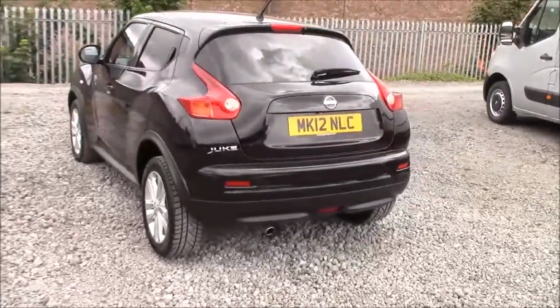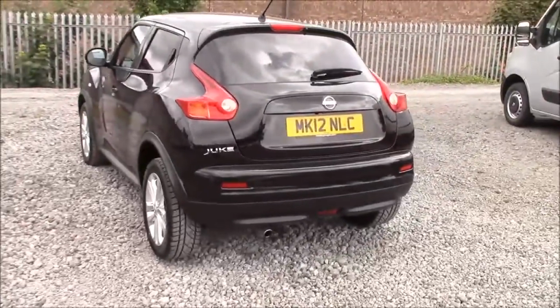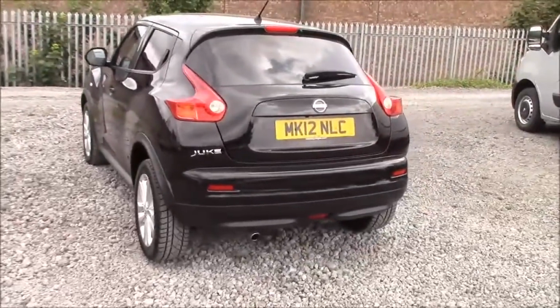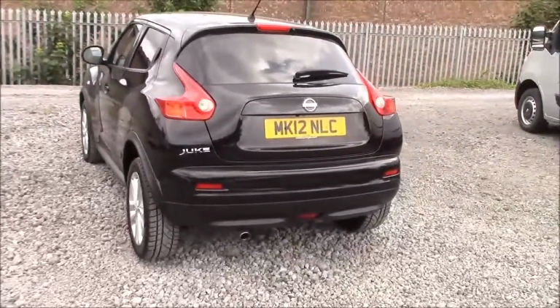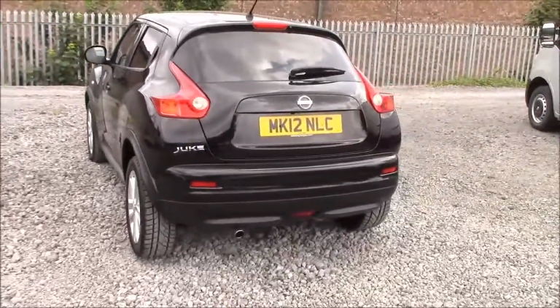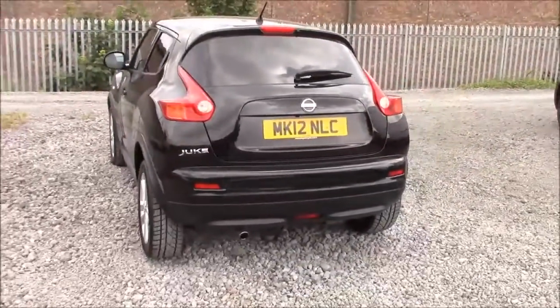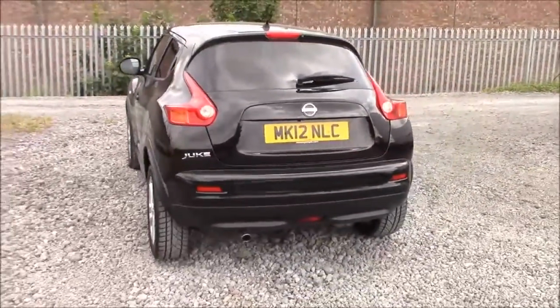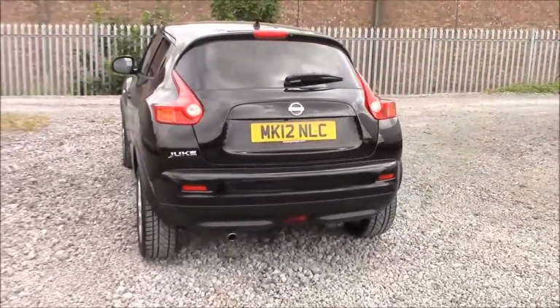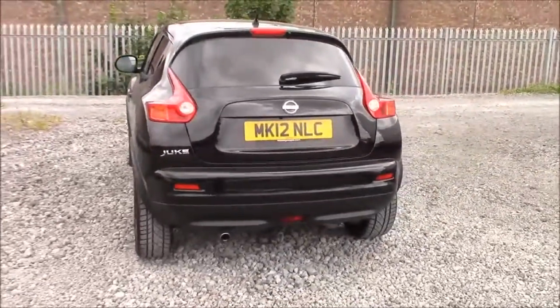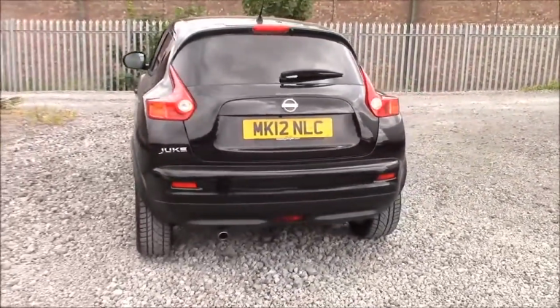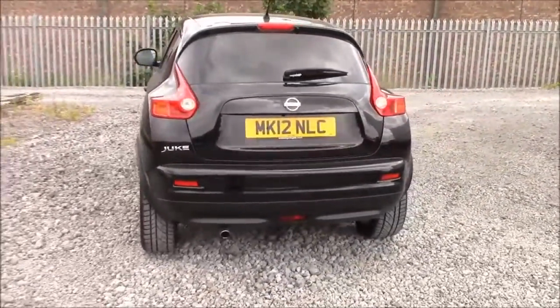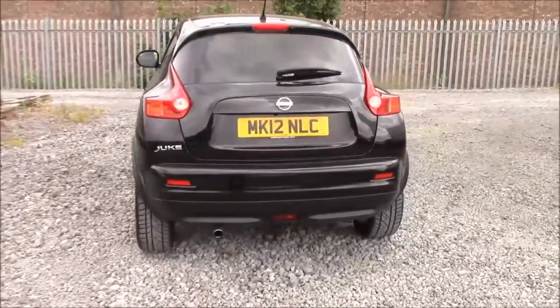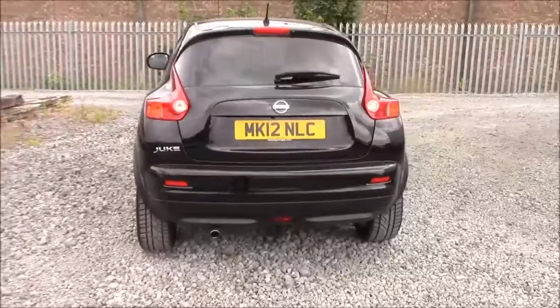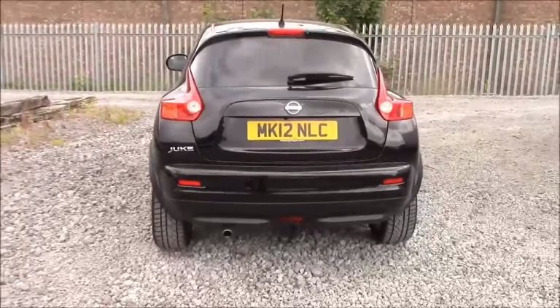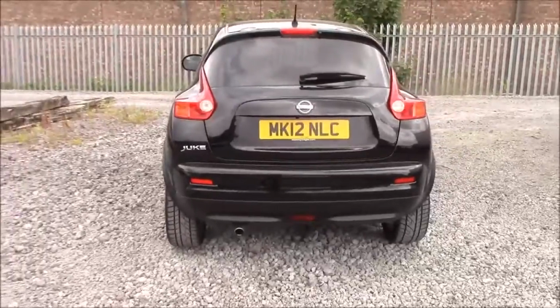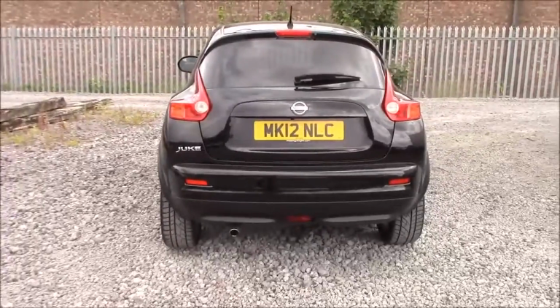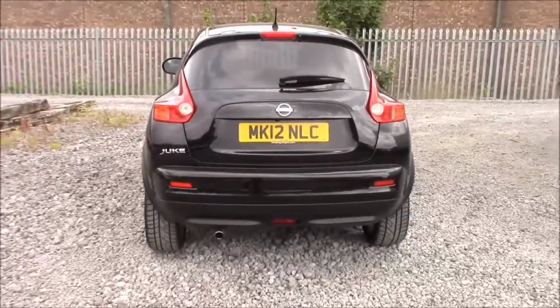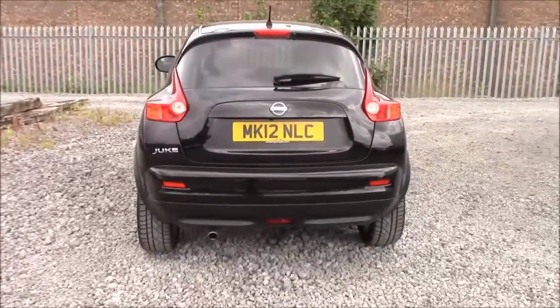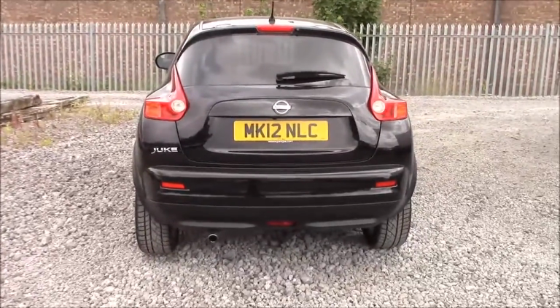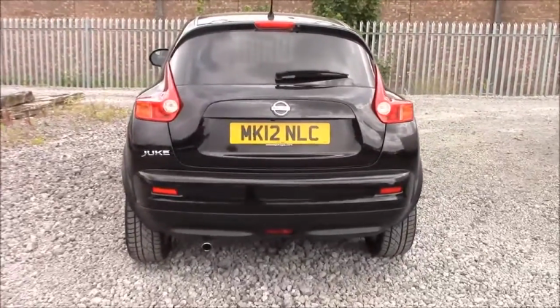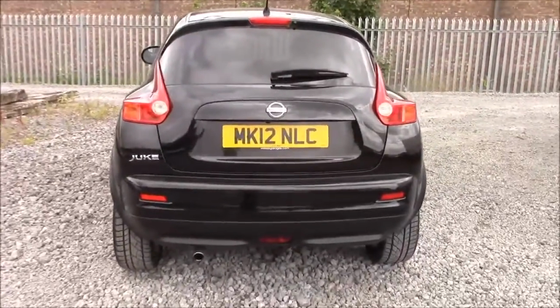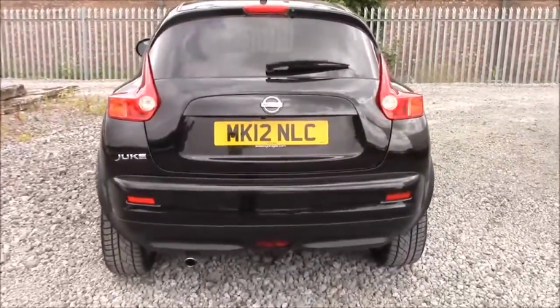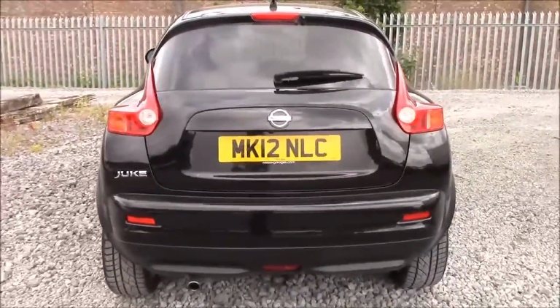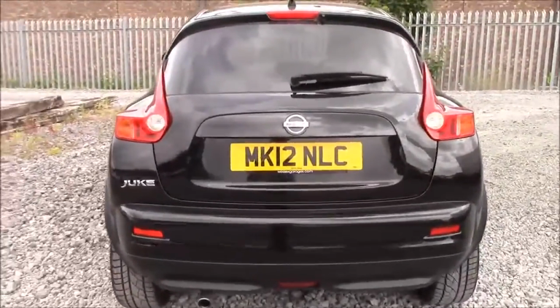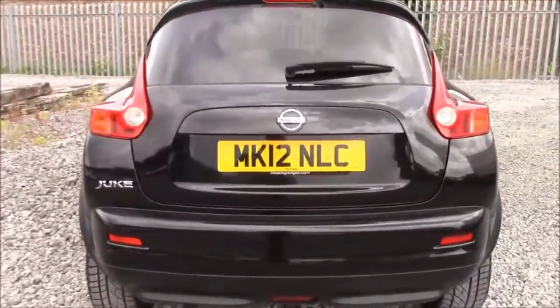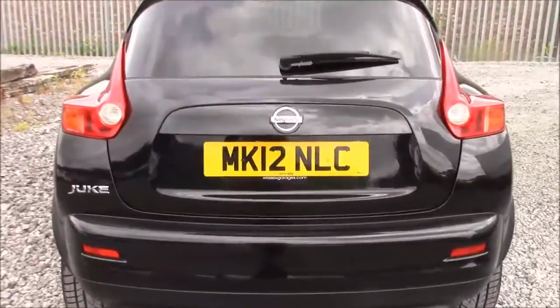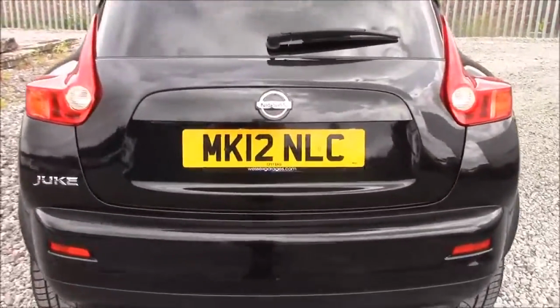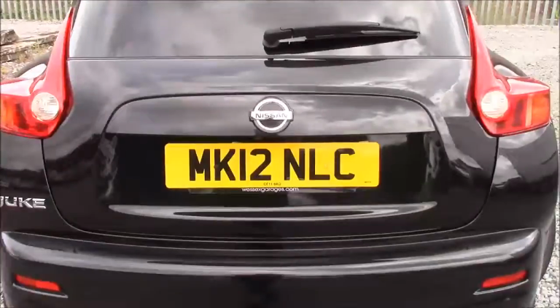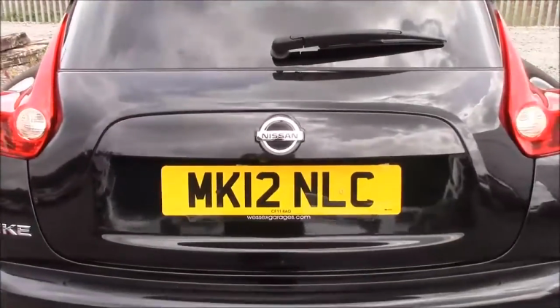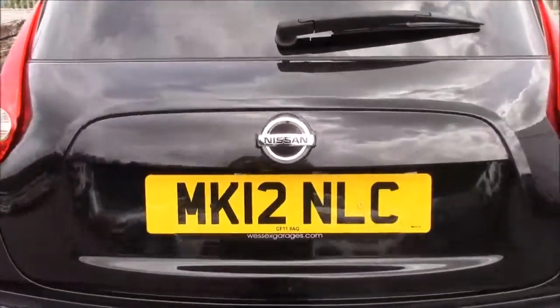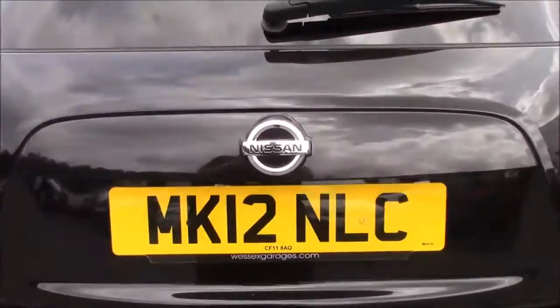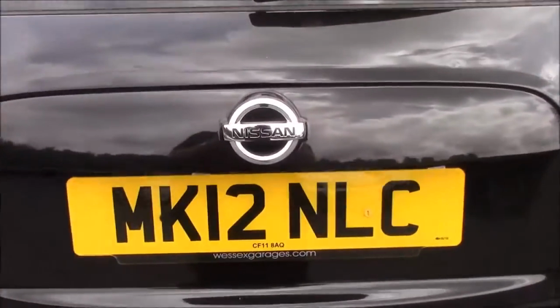Approaching the rear of the car we can see that all the rear windows are fitted with privacy glass, which not only enhances the safety of your occupants from UV light but also helps to keep the car nice and cool during warmer weather, as well as improving the overall appearance of the car from the outside.